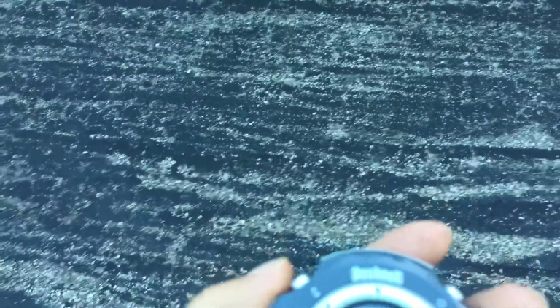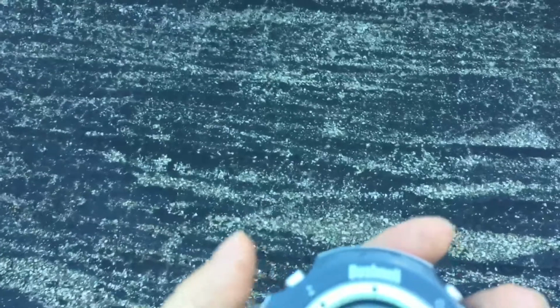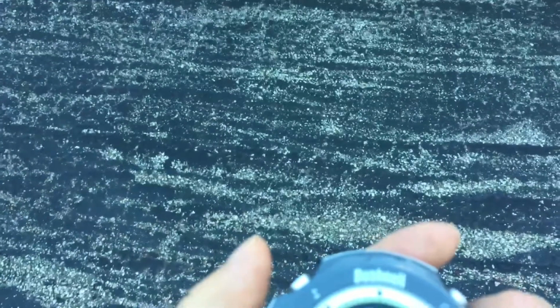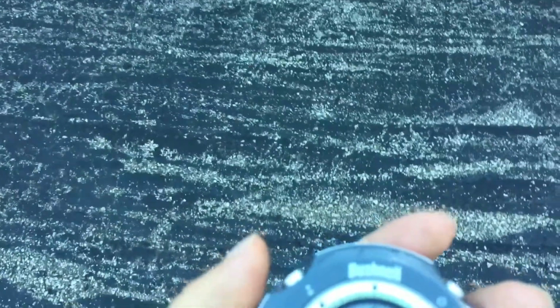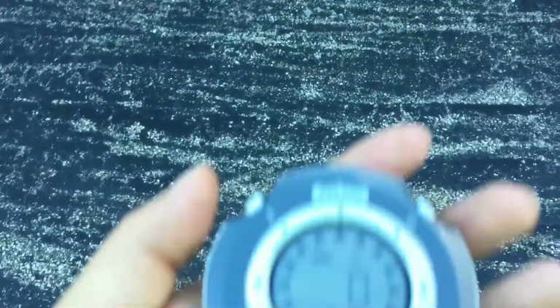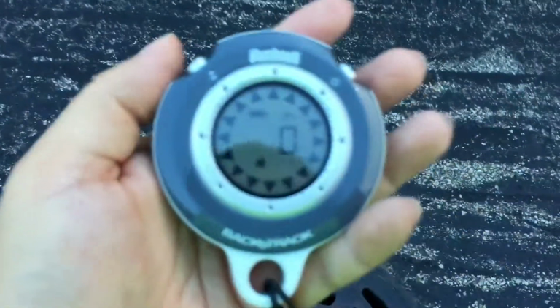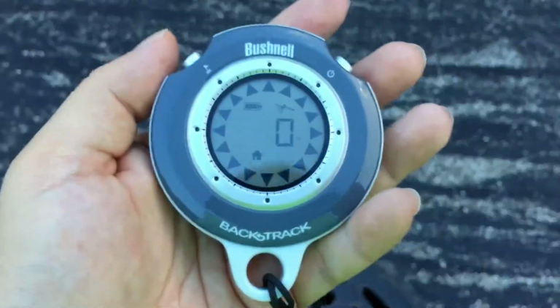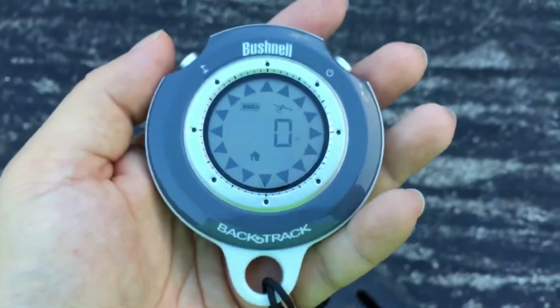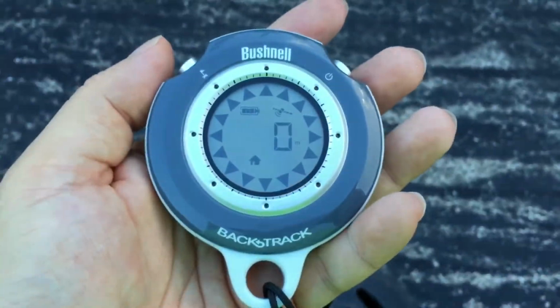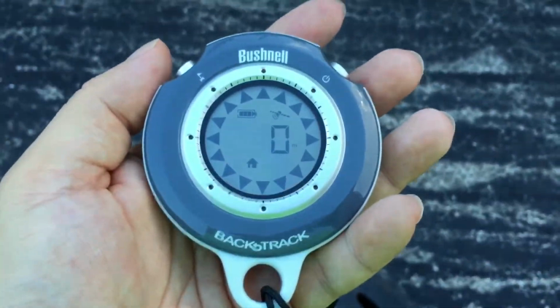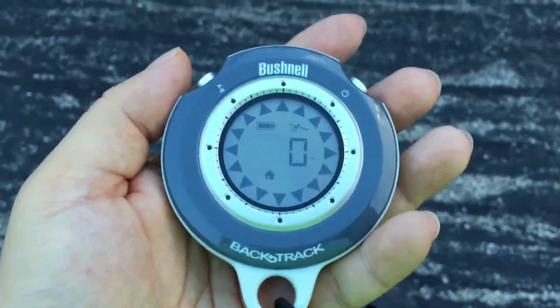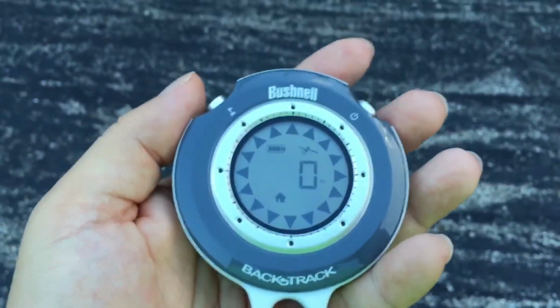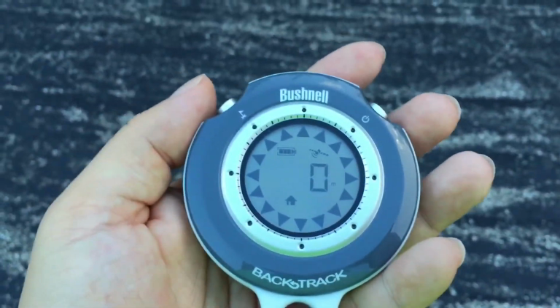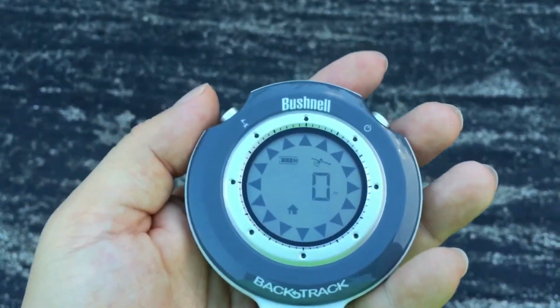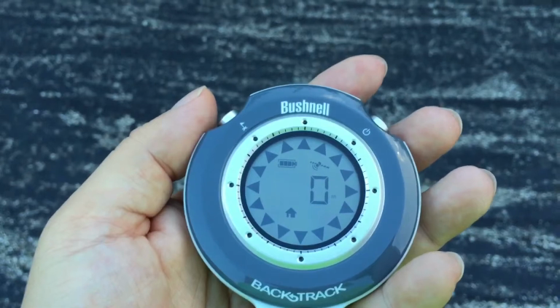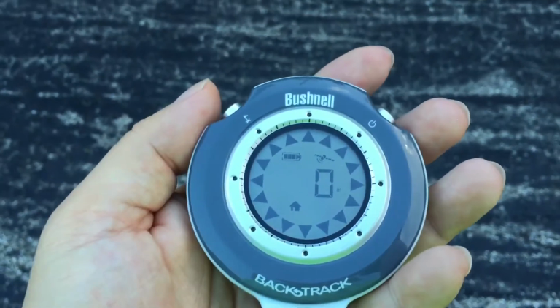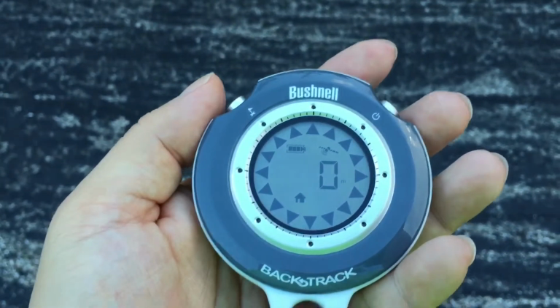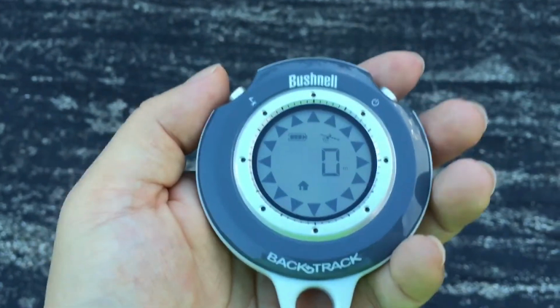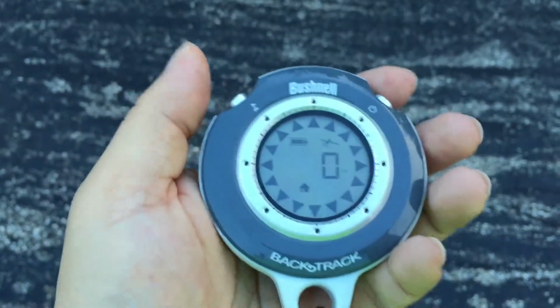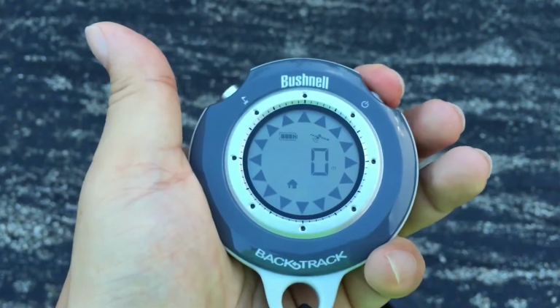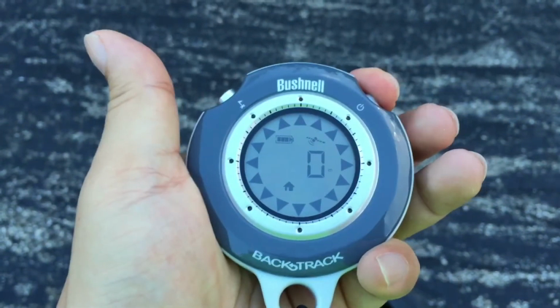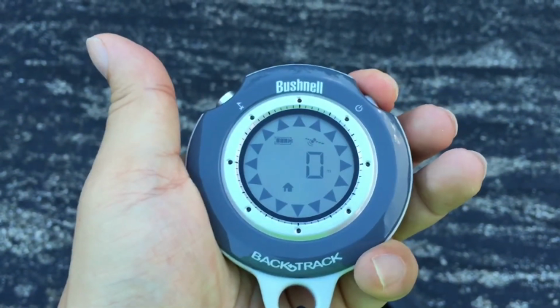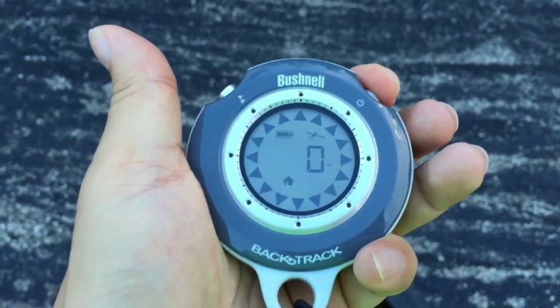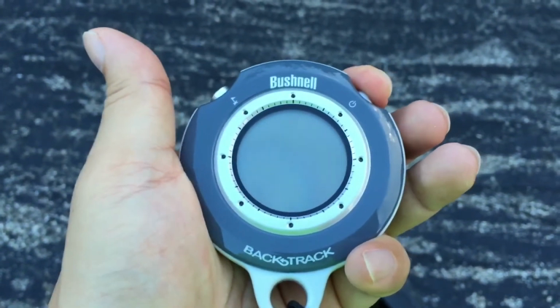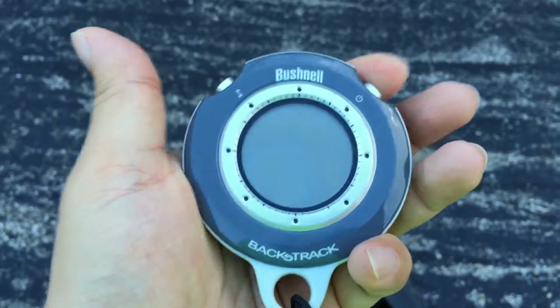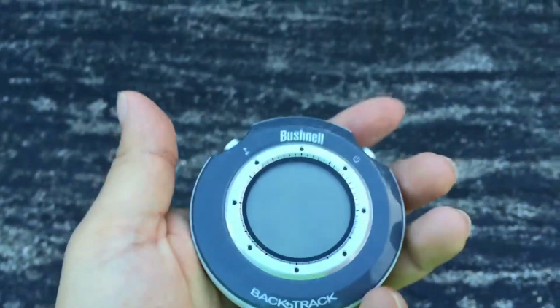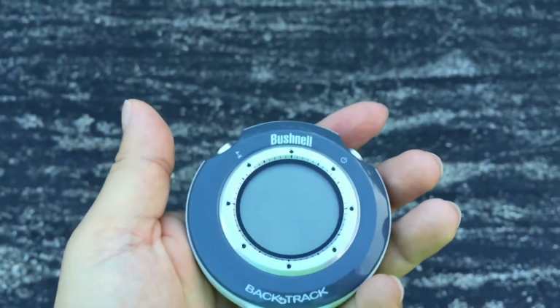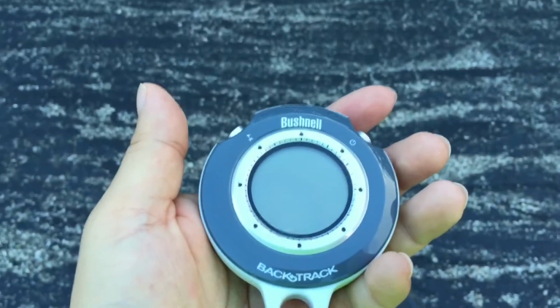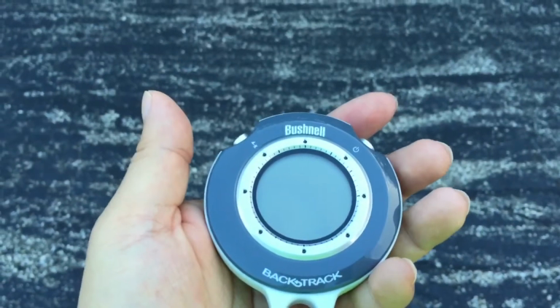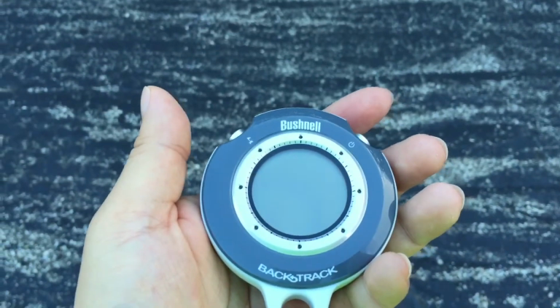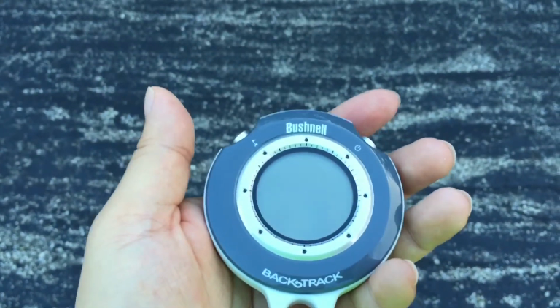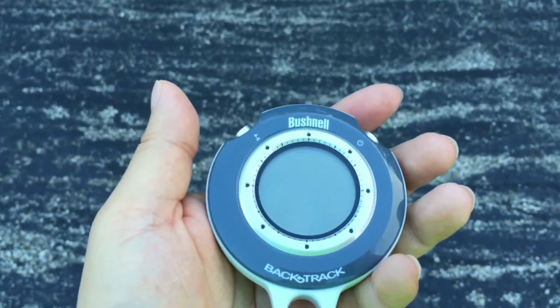All right, so as of today the waypoint is marked, and I'm going to try coming back out here after the next few days. We're going to power this sucker off — I'm going to do it right now — and come back out and see if the accuracy holds. Hopefully it does.